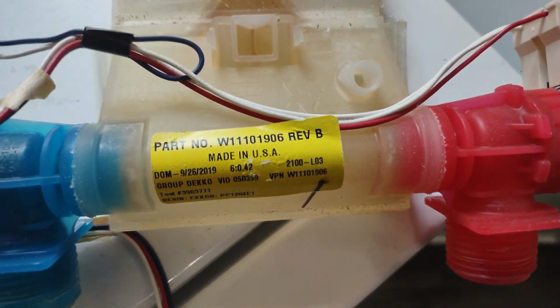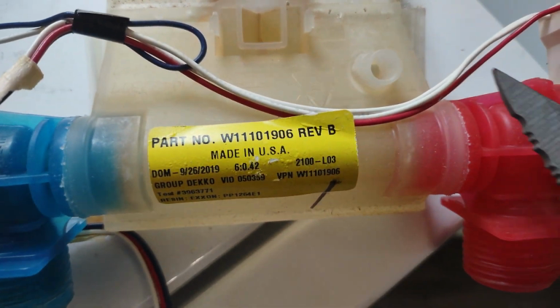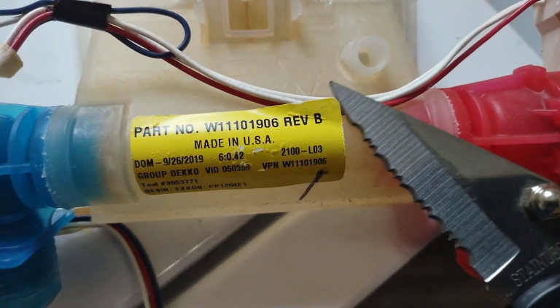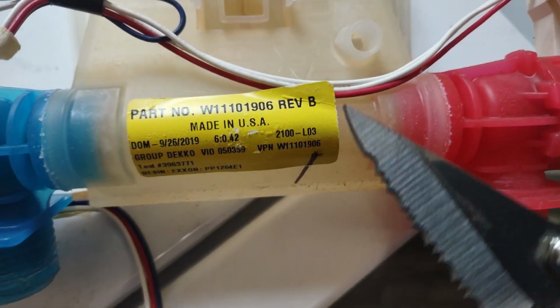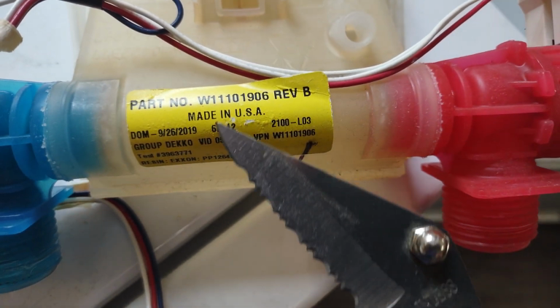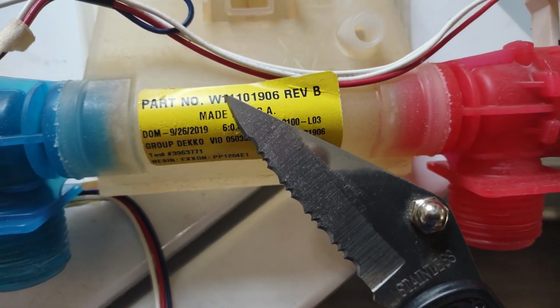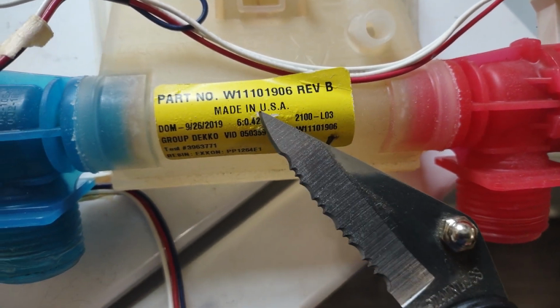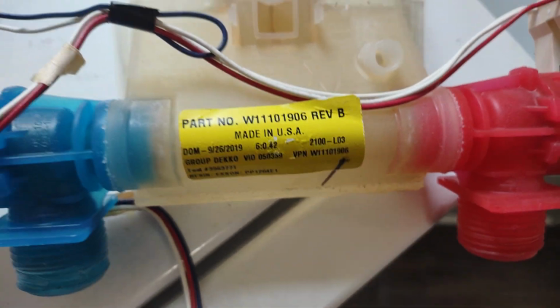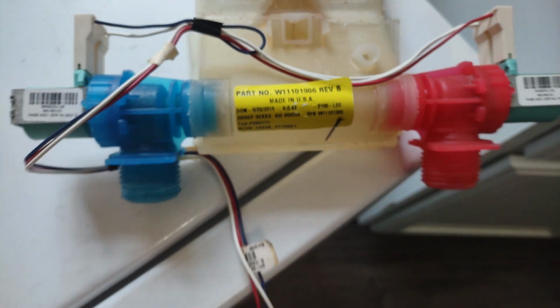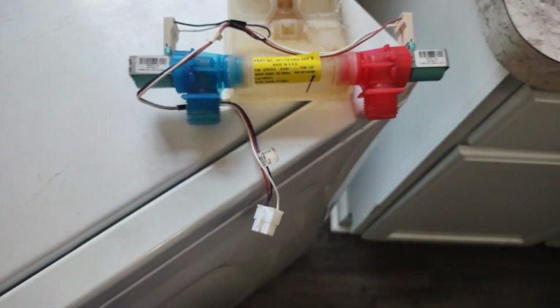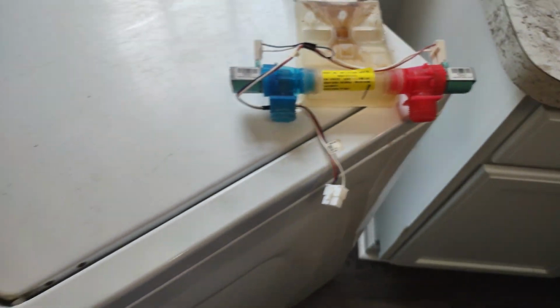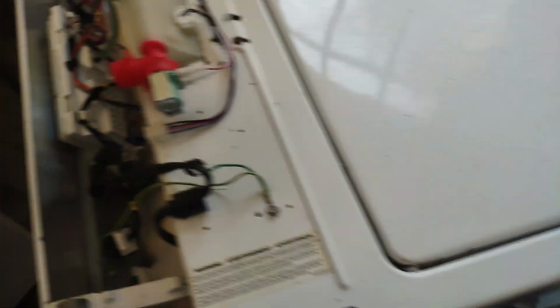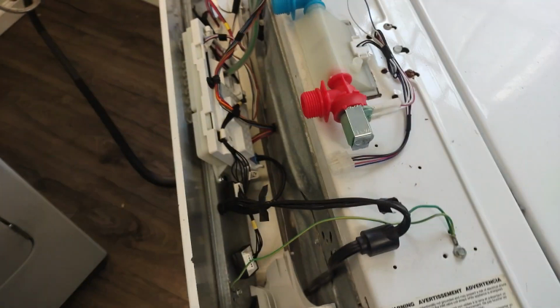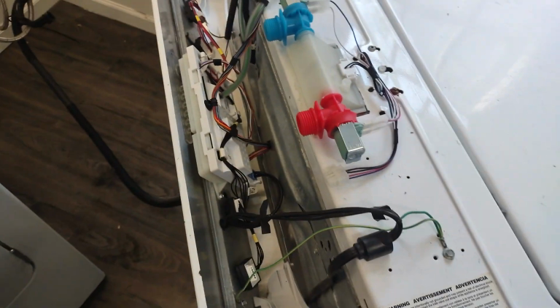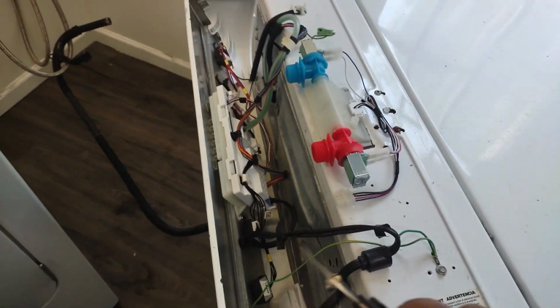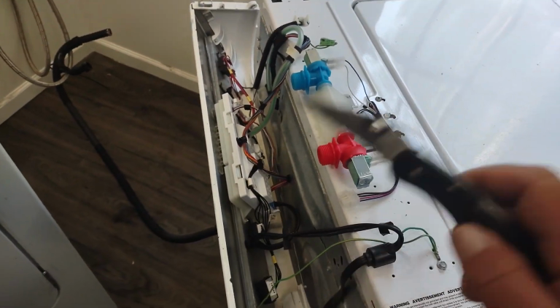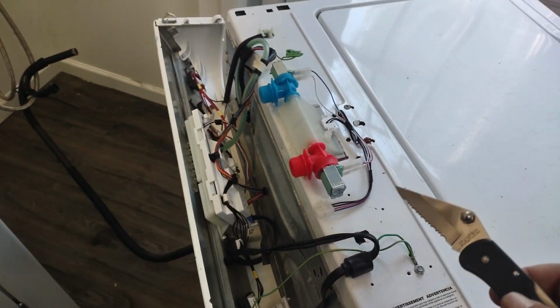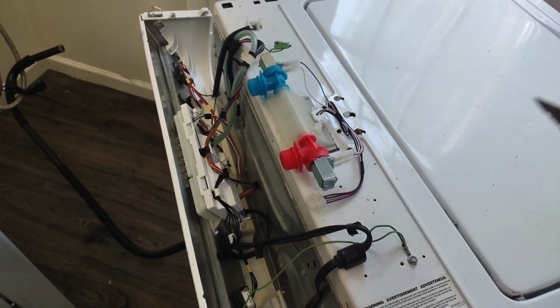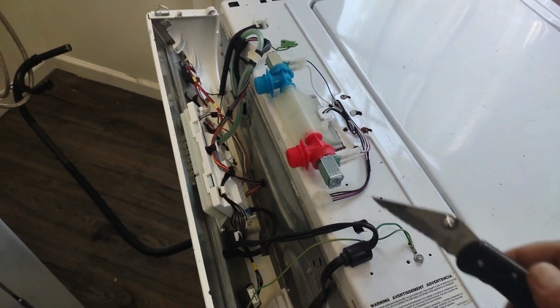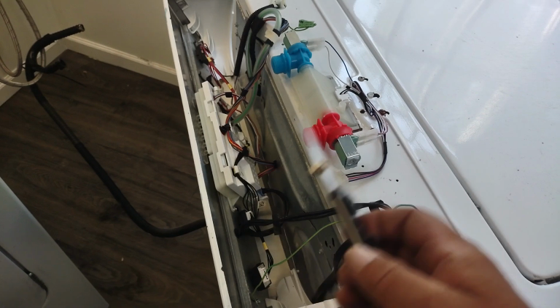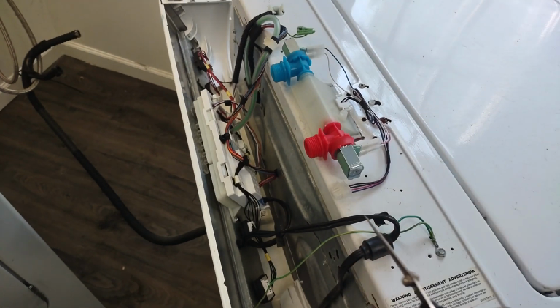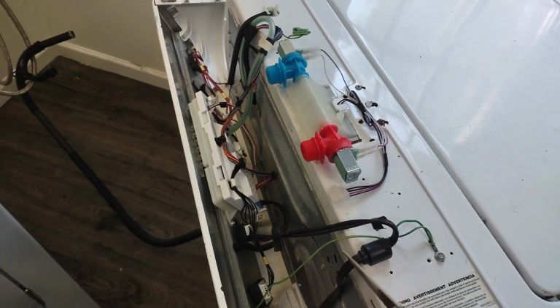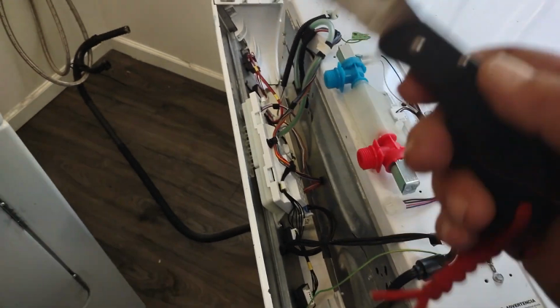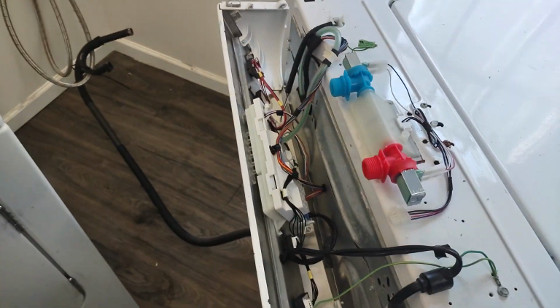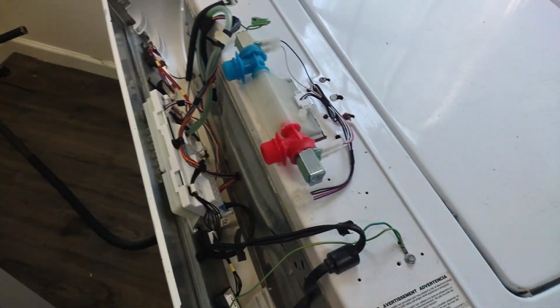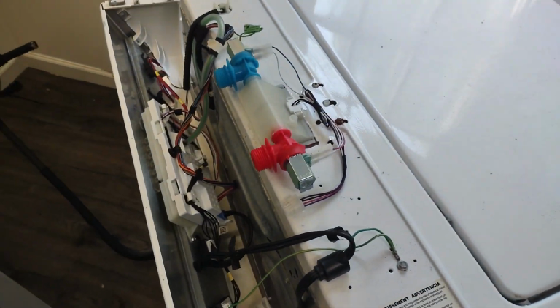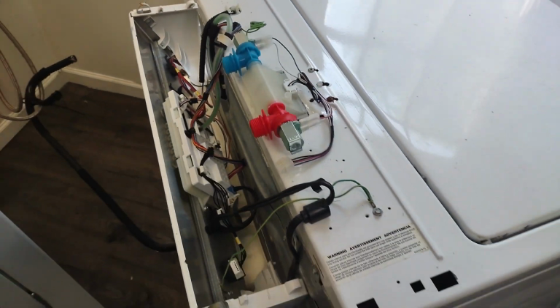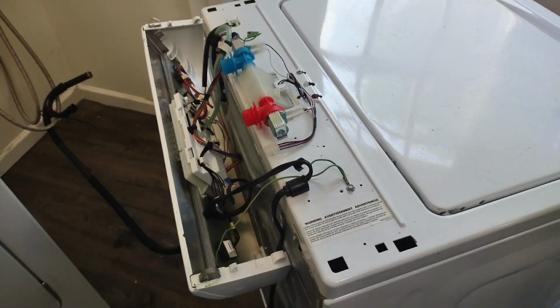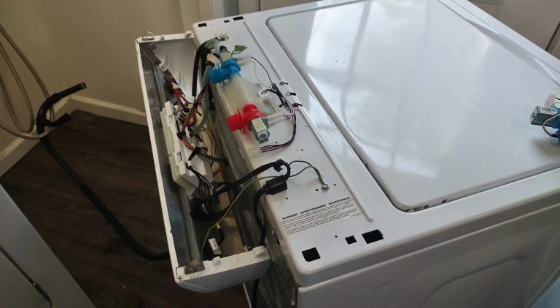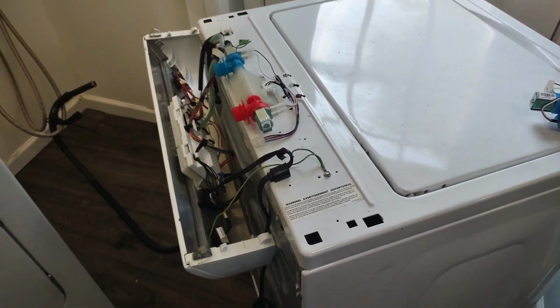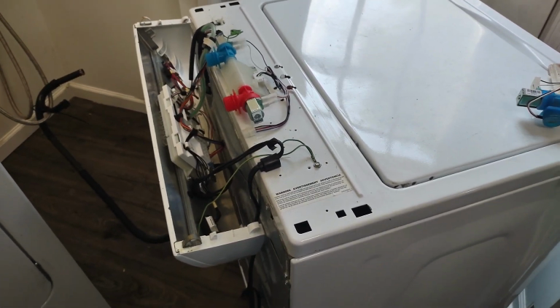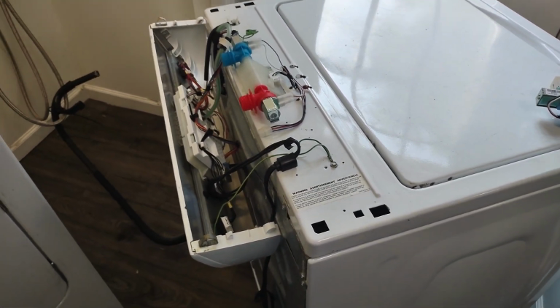One thing that was cool — look at this: made in the USA. I honestly can't believe that. So now basically flip the top back up, put it on, put some screws on the back, and we'll hook her up and see how she goes. So far I'm getting lucky.